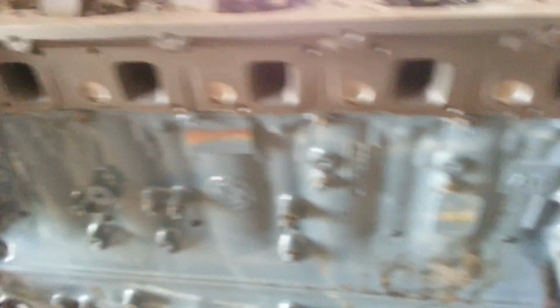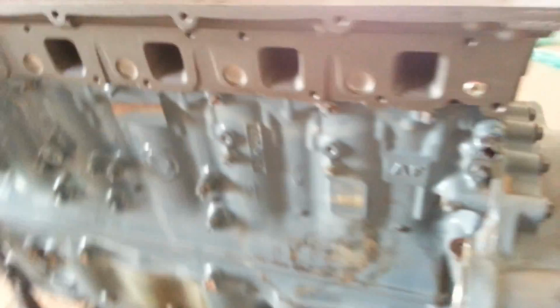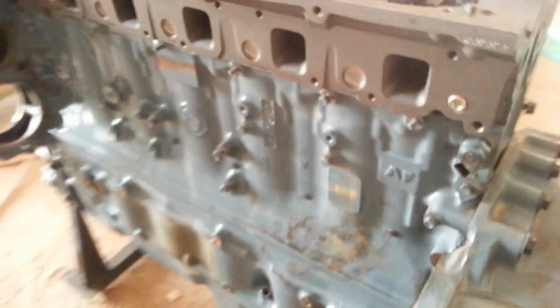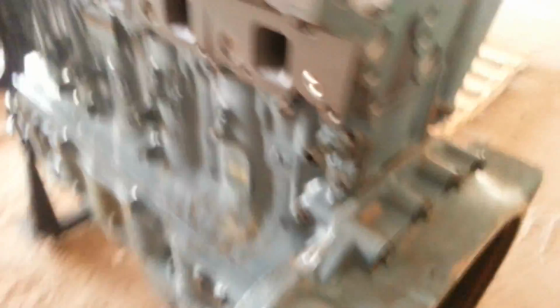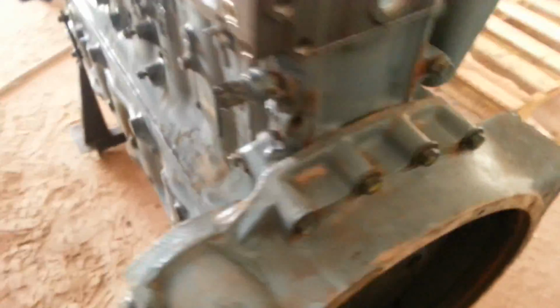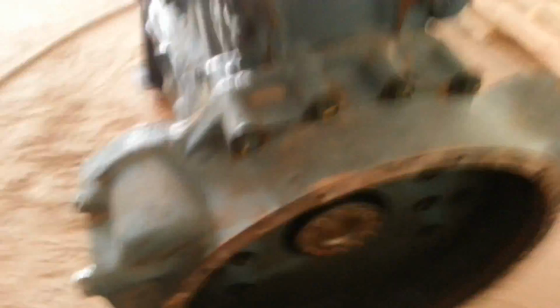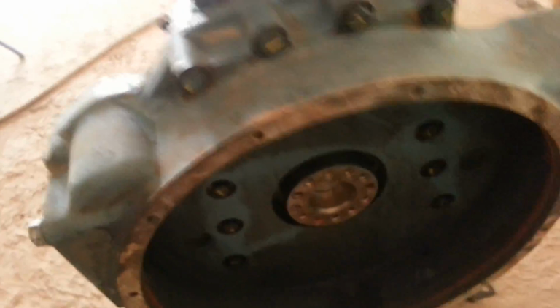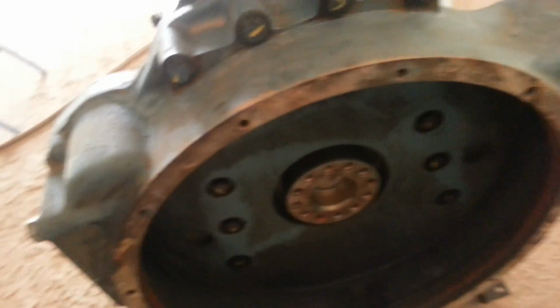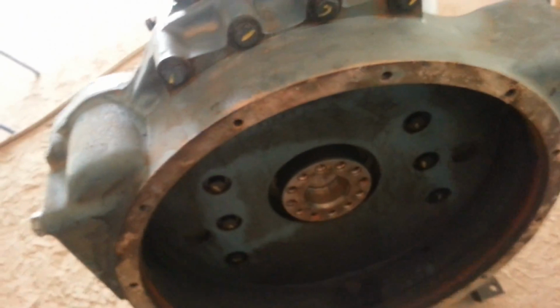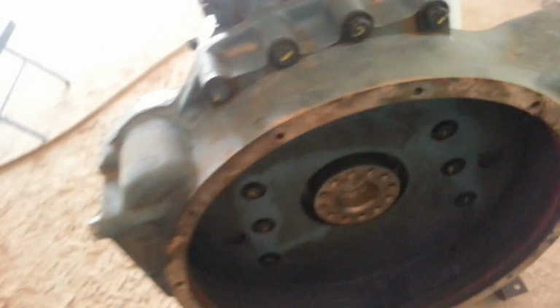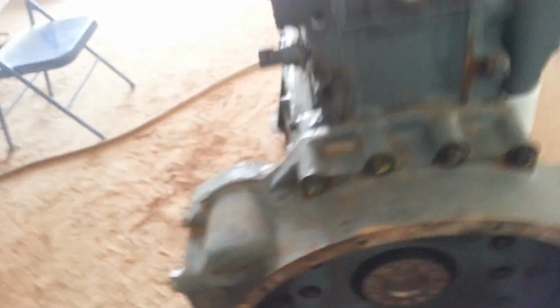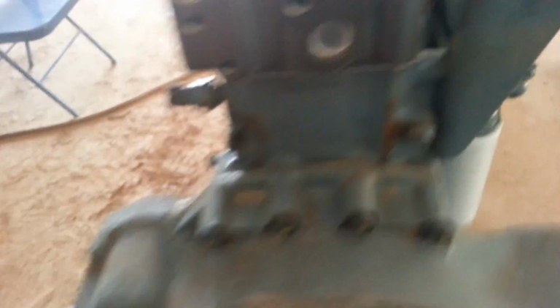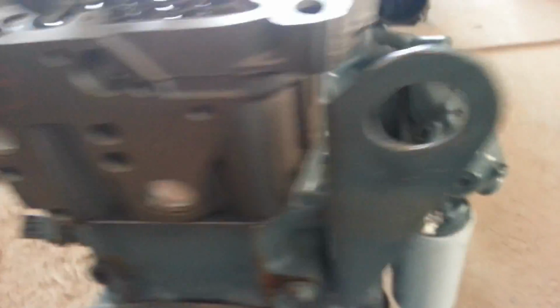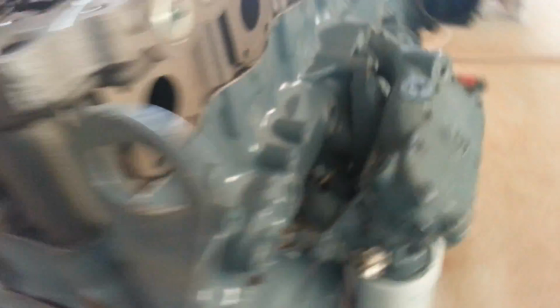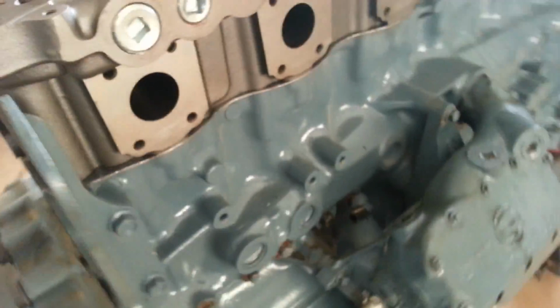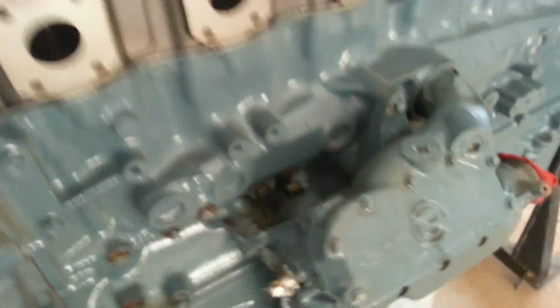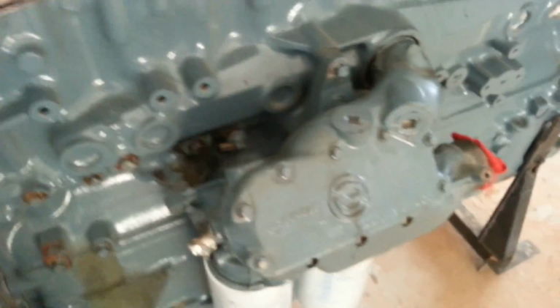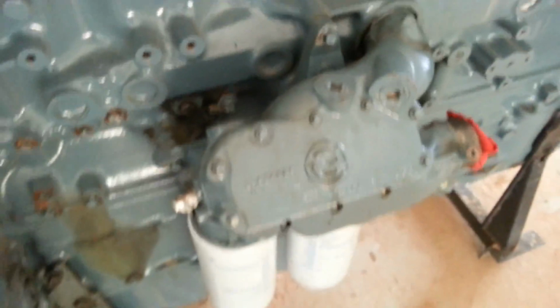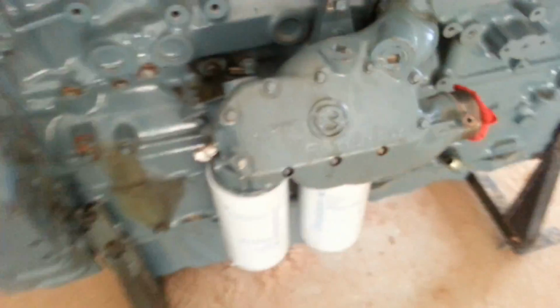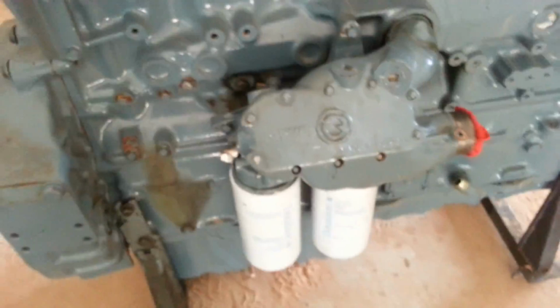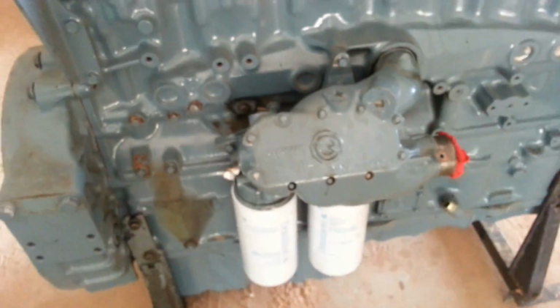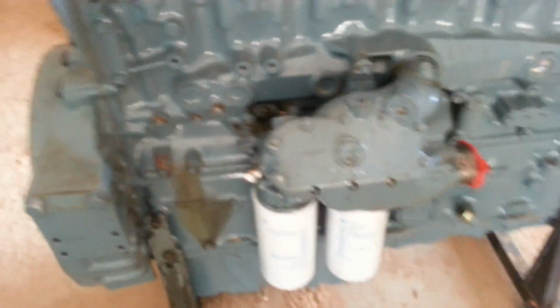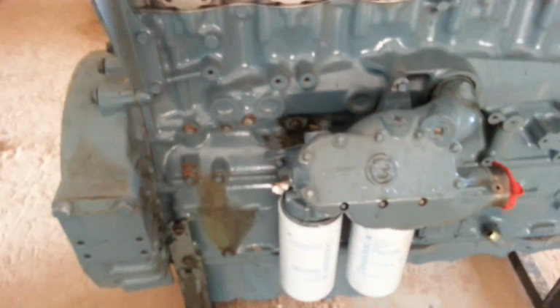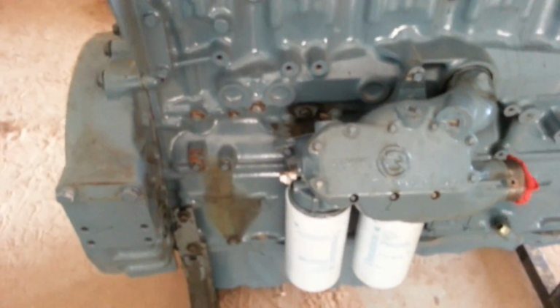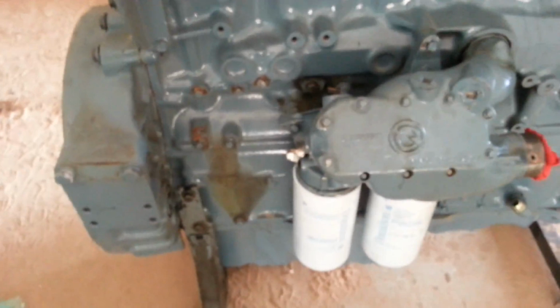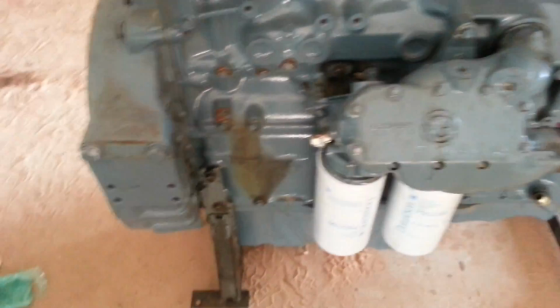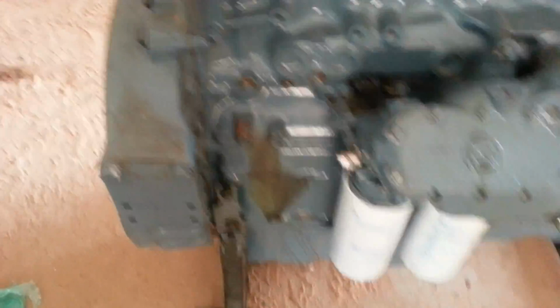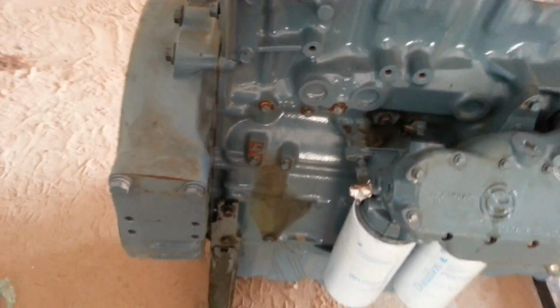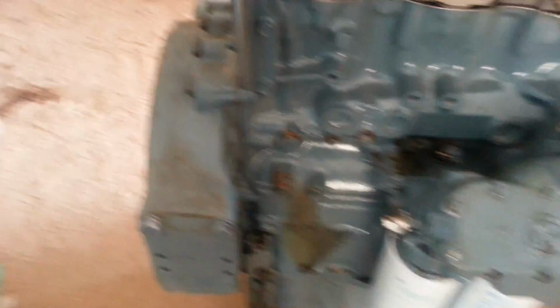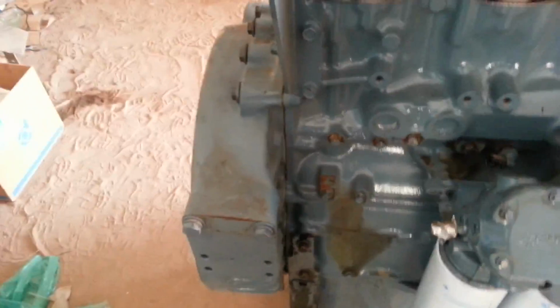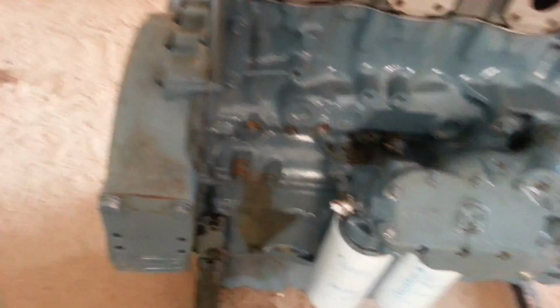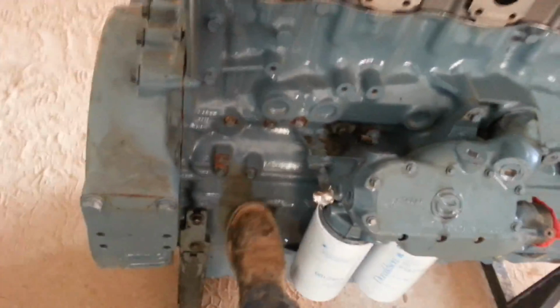Install the rear main crankshaft oil seal sleeve. Oil cooler group is on. Gotta put the block heater on here.